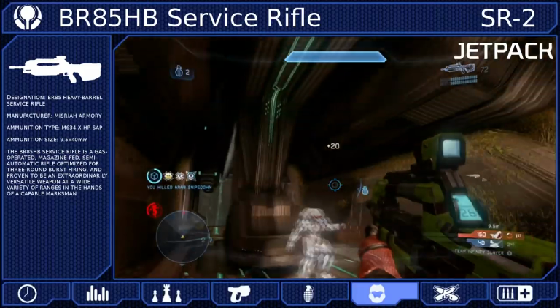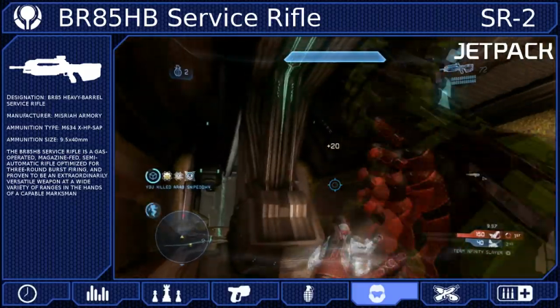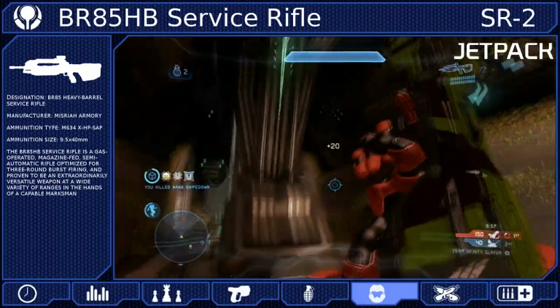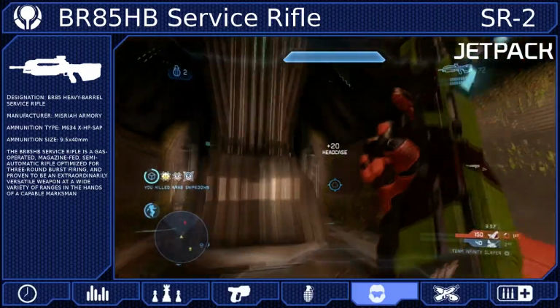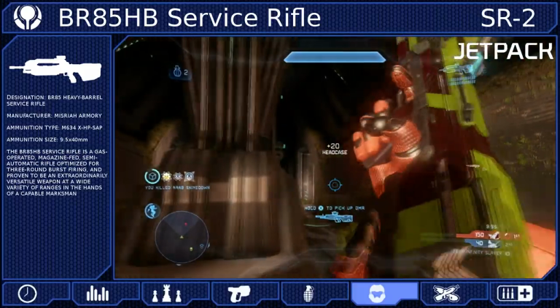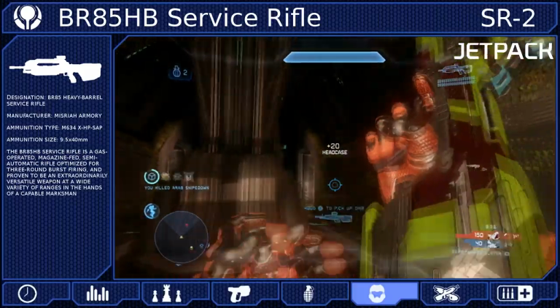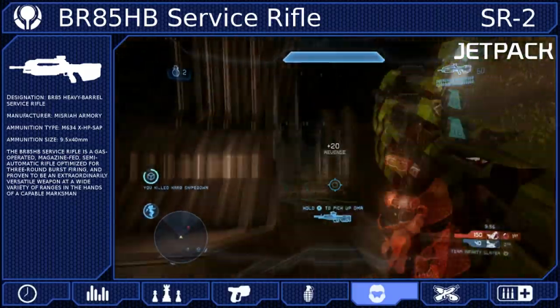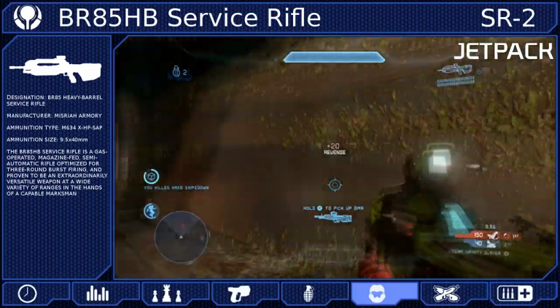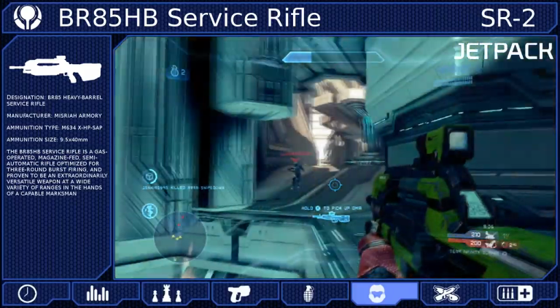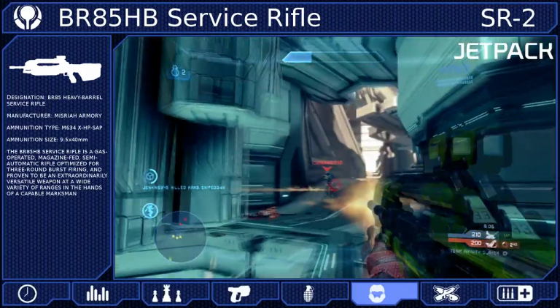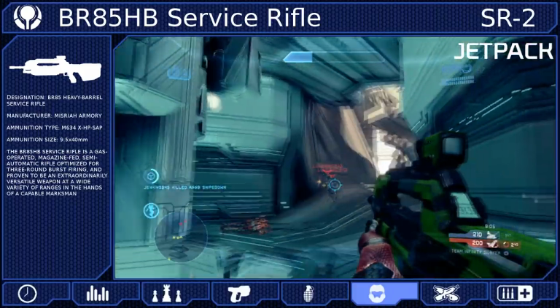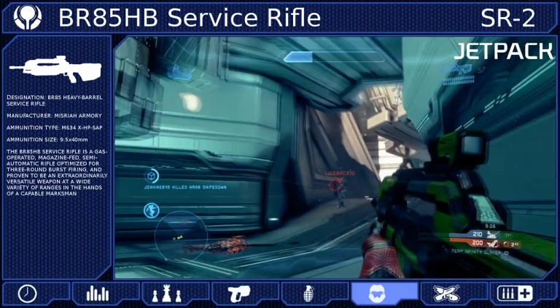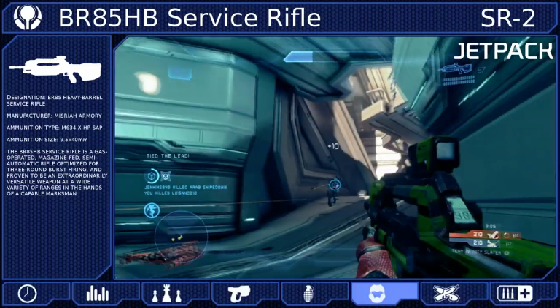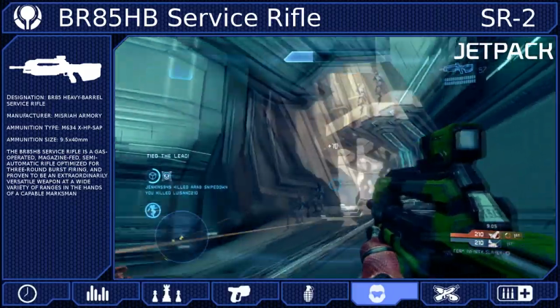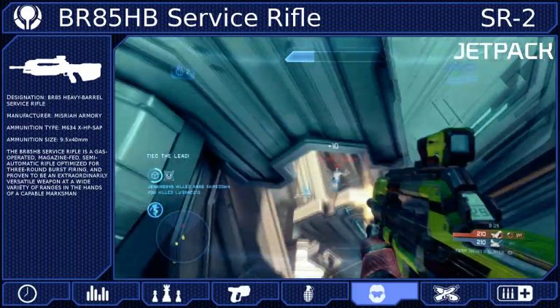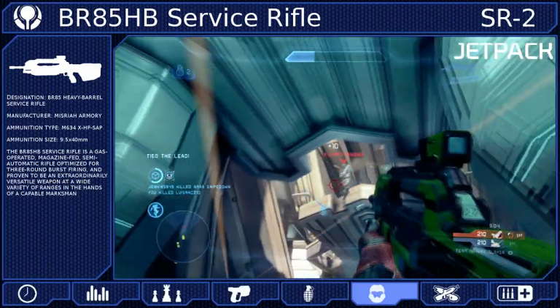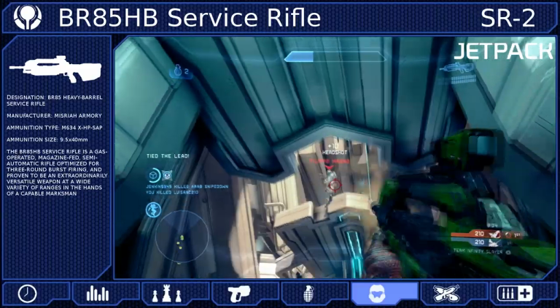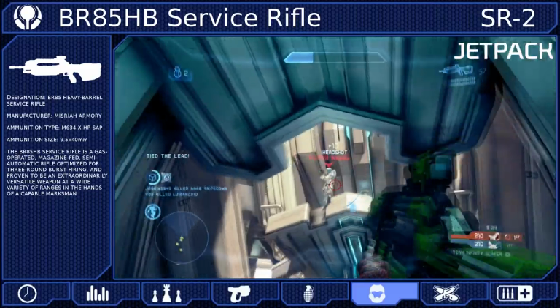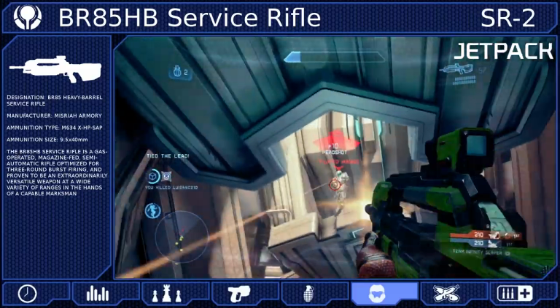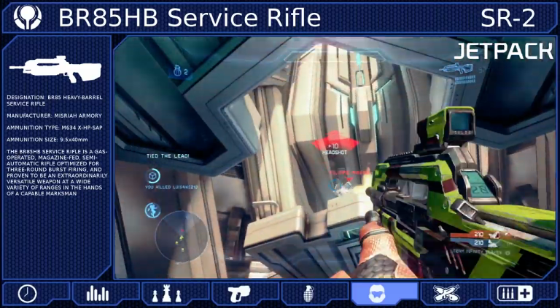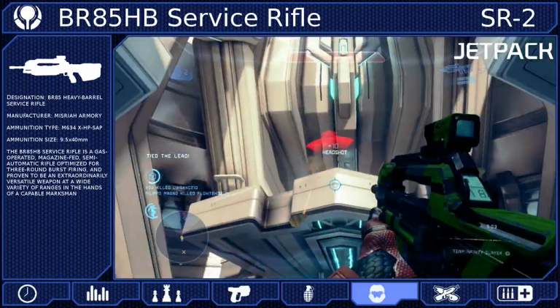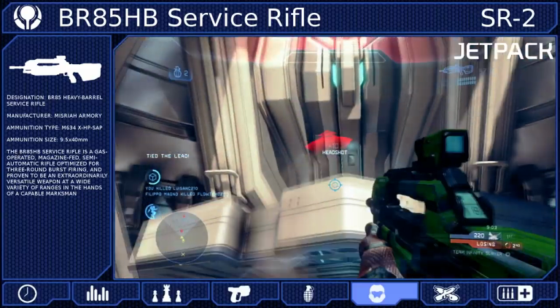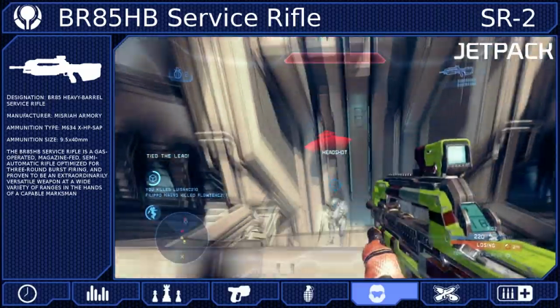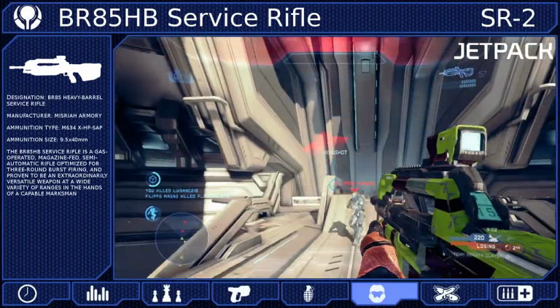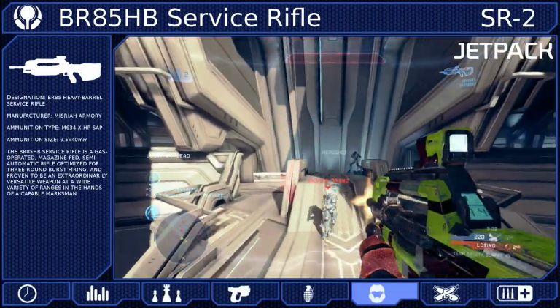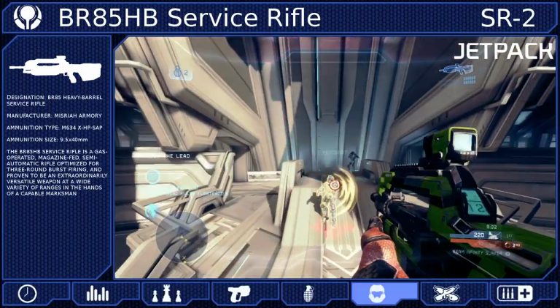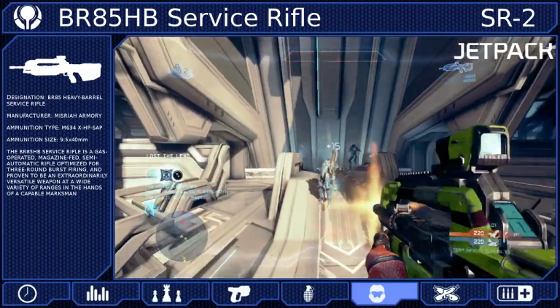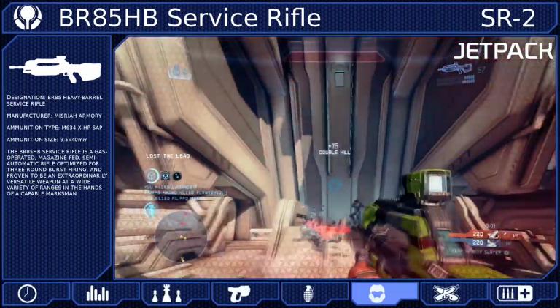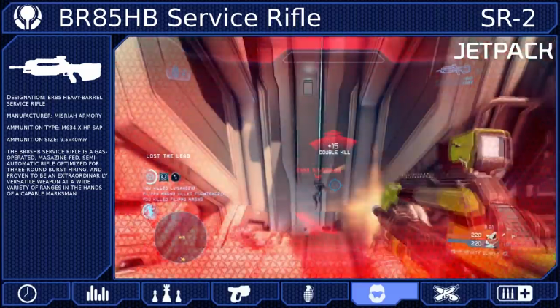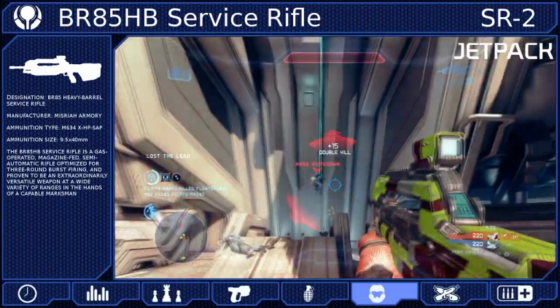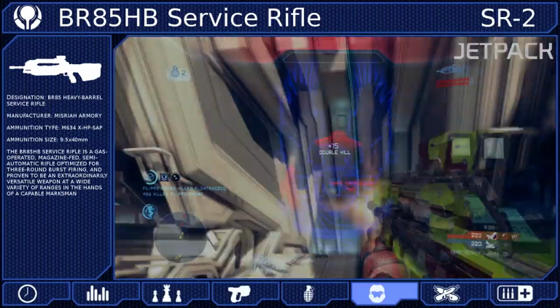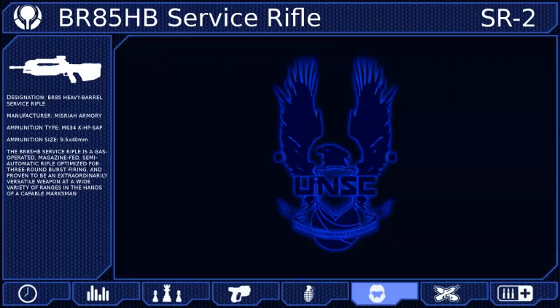The only drawback is that while you're in the air, you won't have any capability to dodge incoming fire, so be careful about where you use the jetpack and what altitude you reach. Don't fly any higher than you have to.